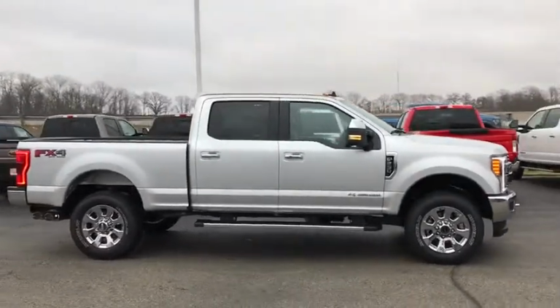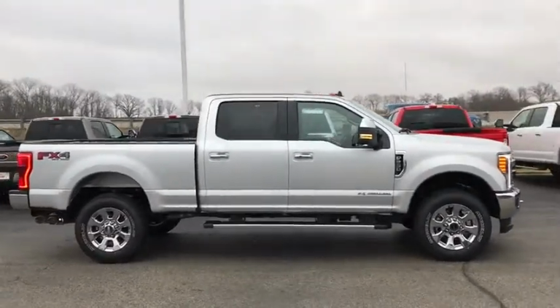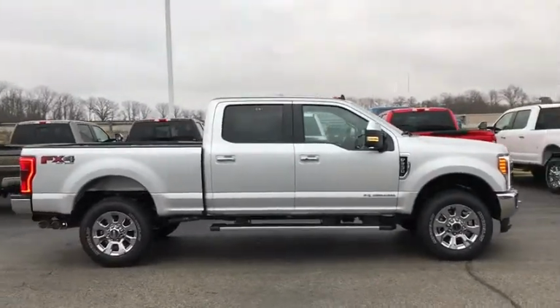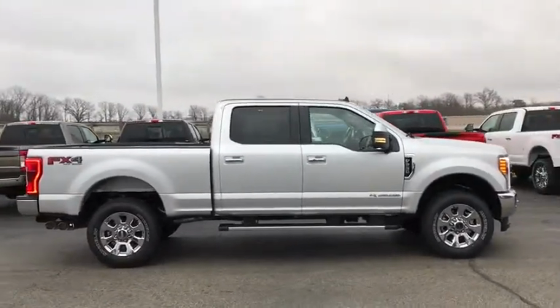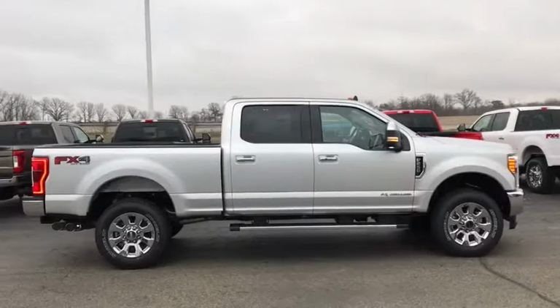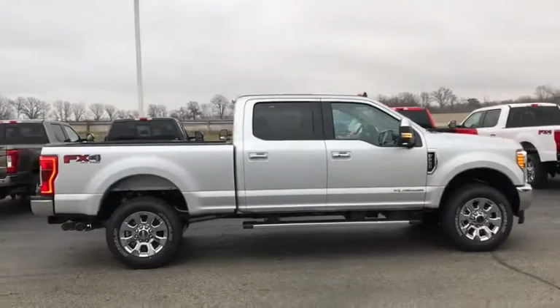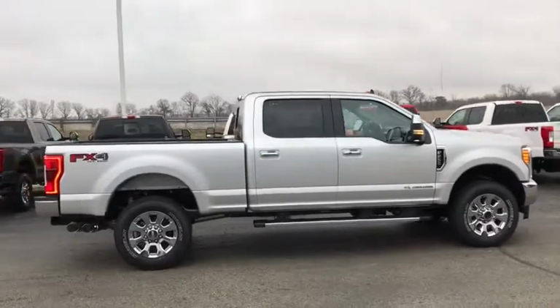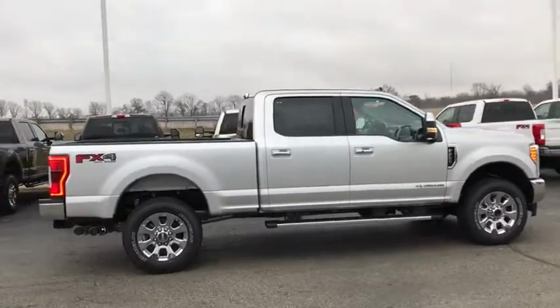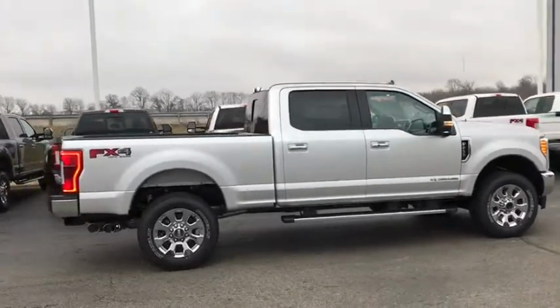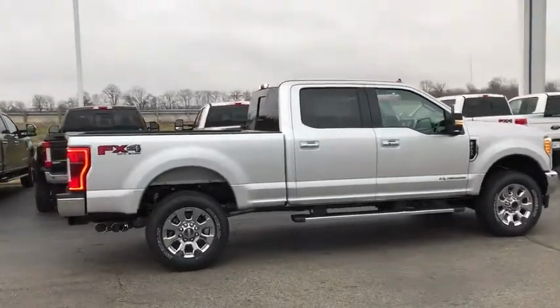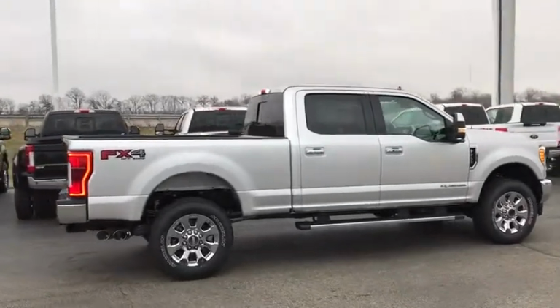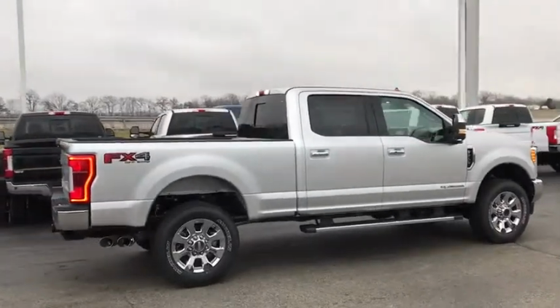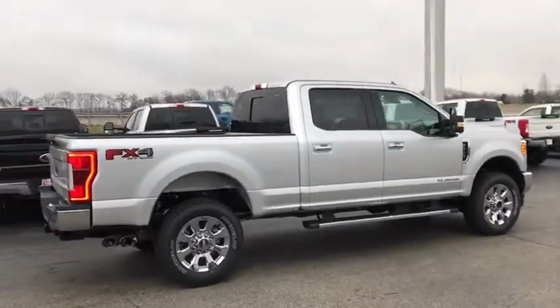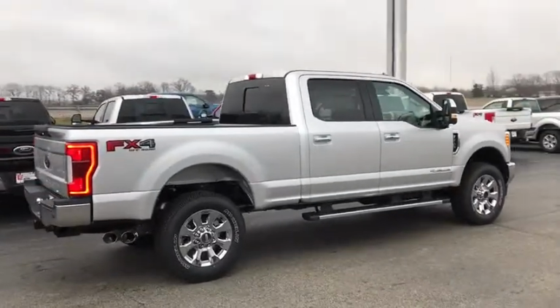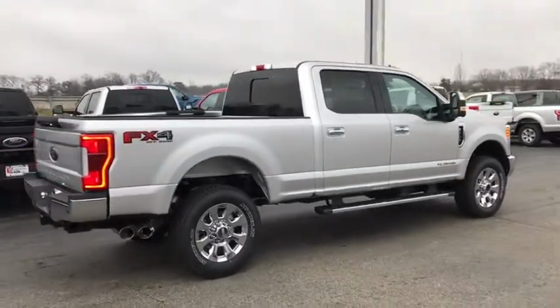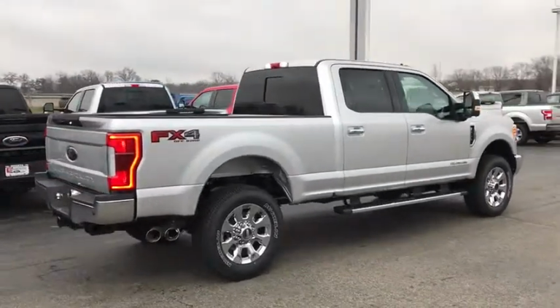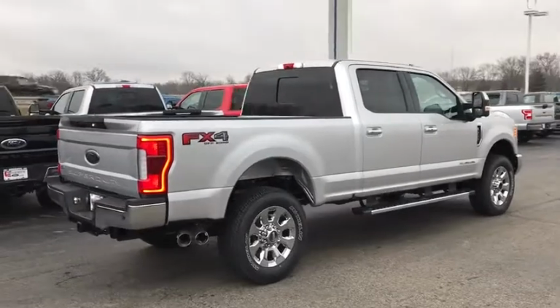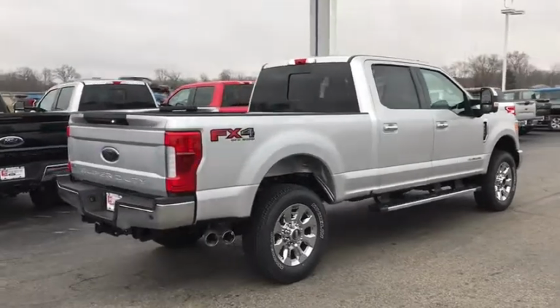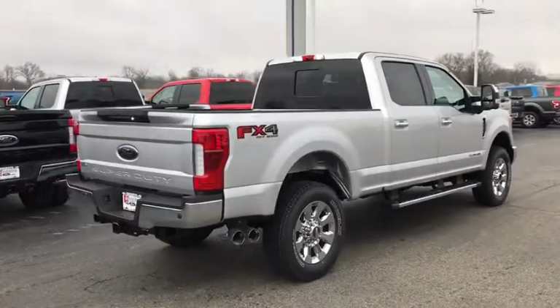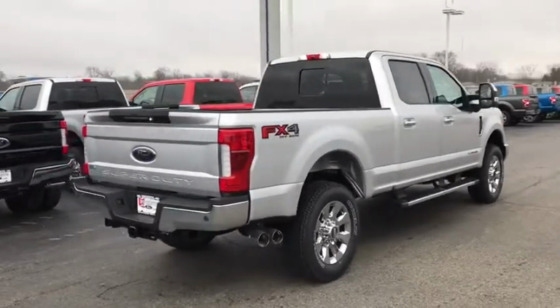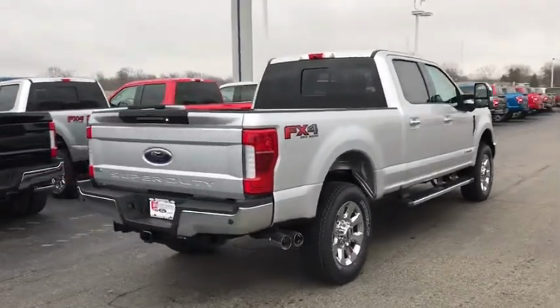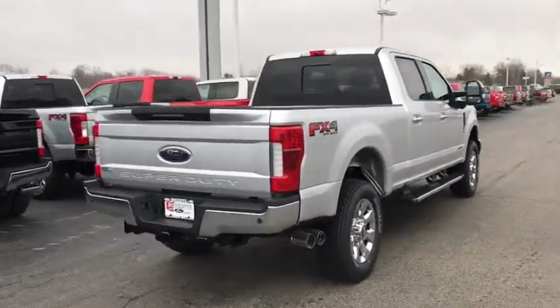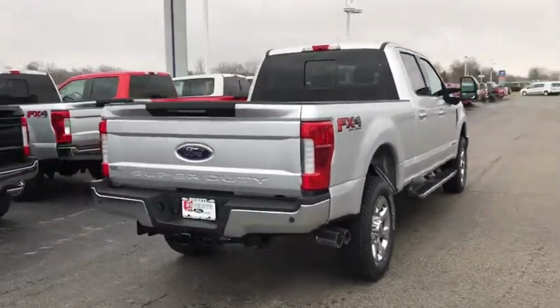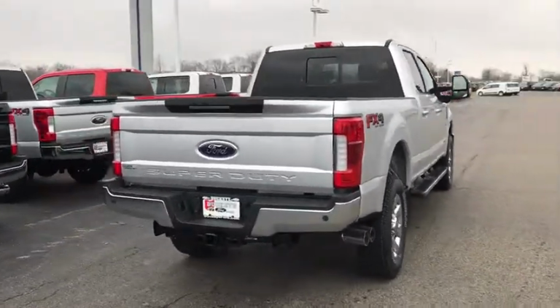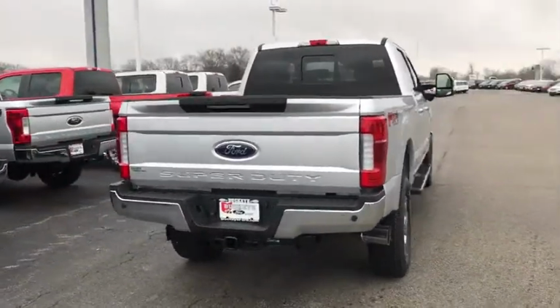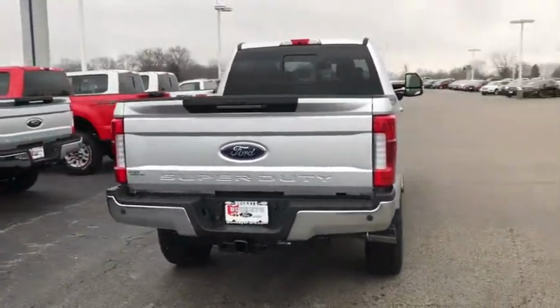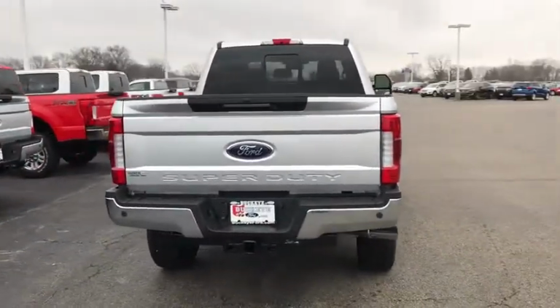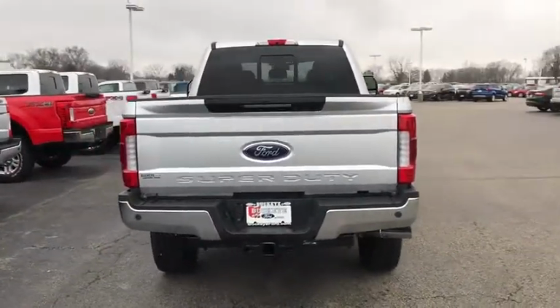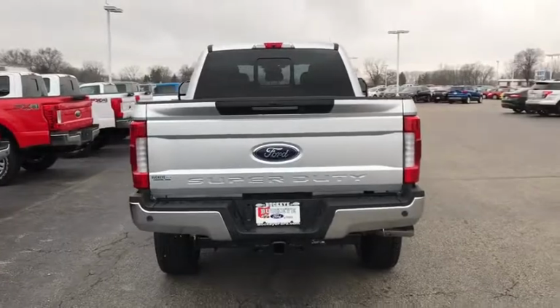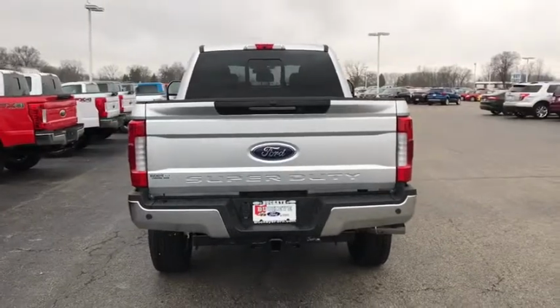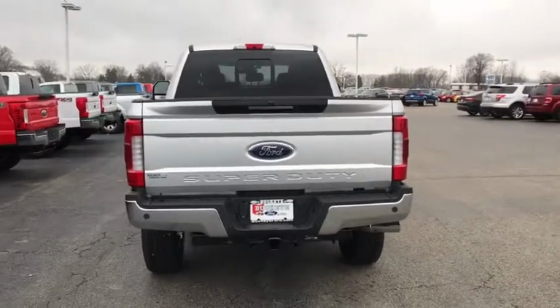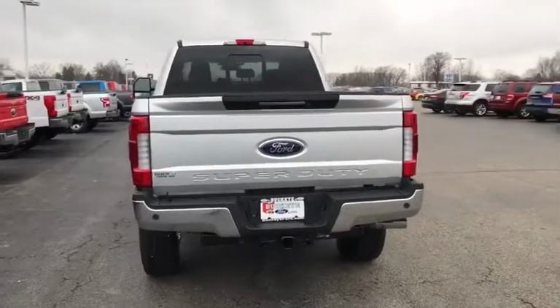Ford F-250 Super Duty. Here are some of this vehicle's great options: traction control, power passenger seat, navigation system, backup camera, dual airbags, leather-wrapped steering wheel, panoramic sunroof.